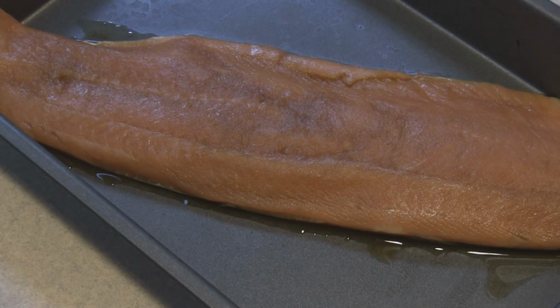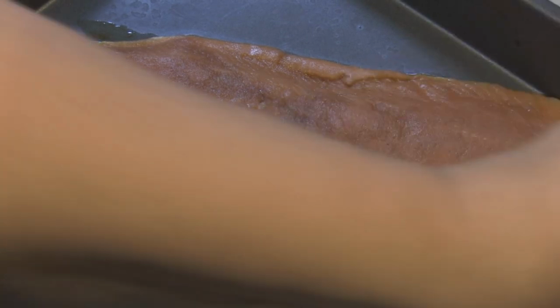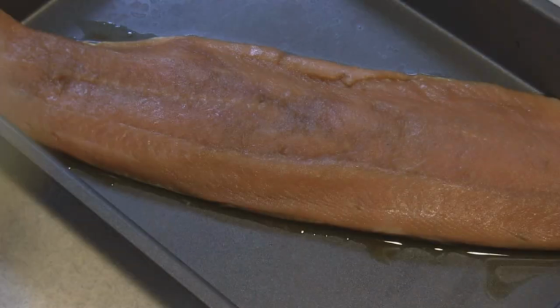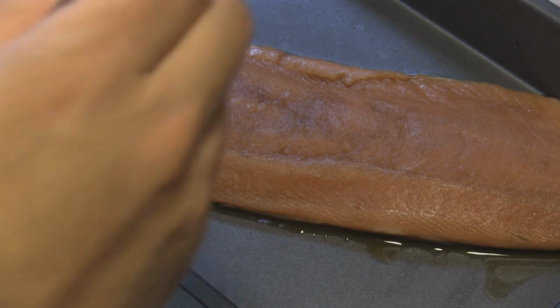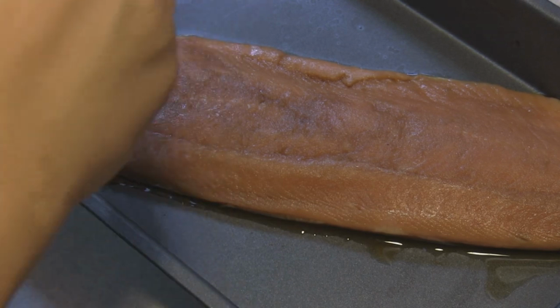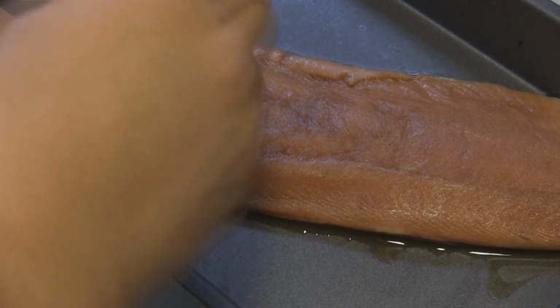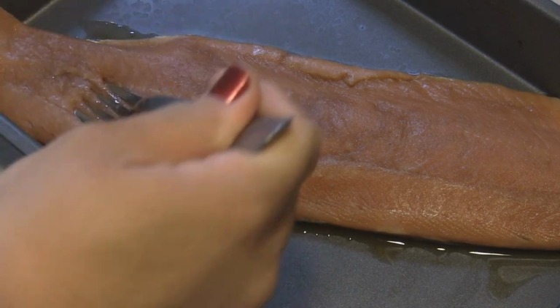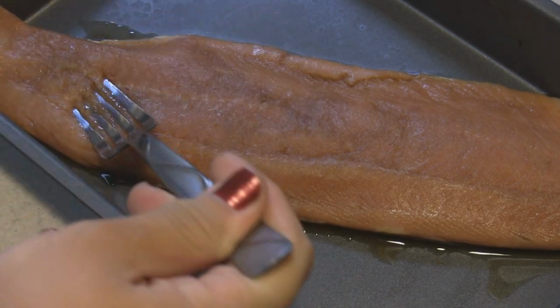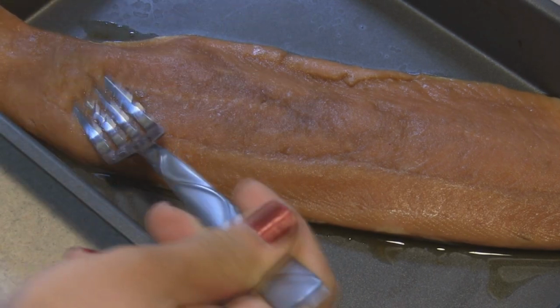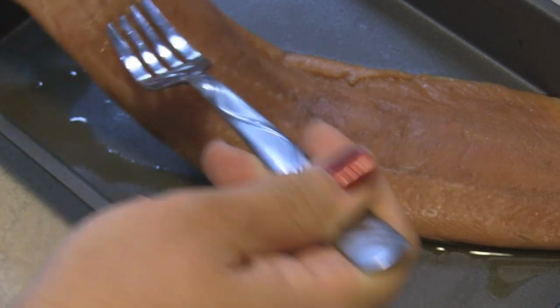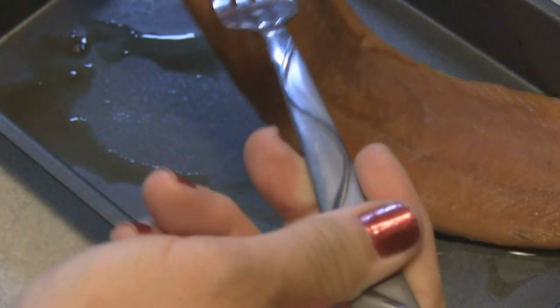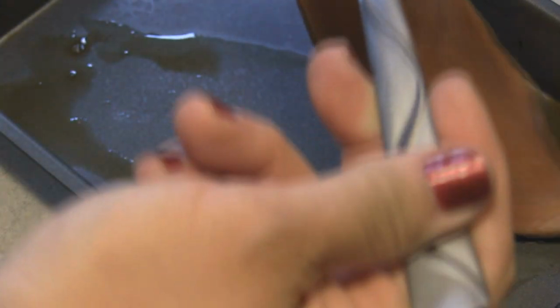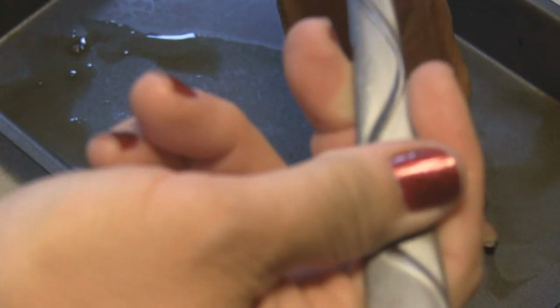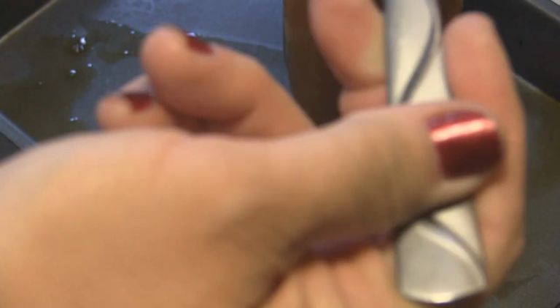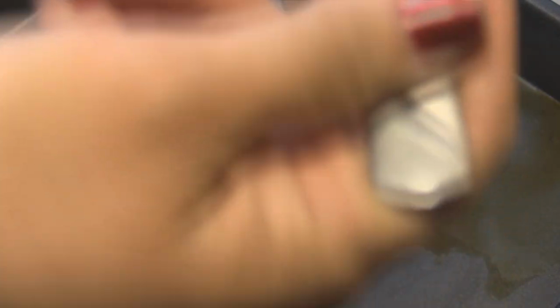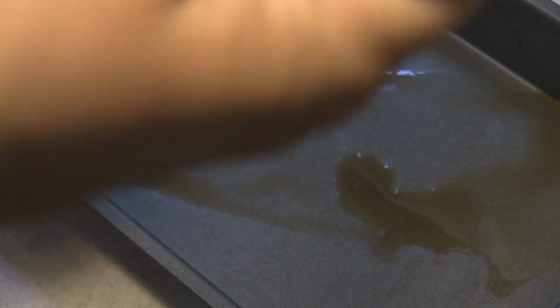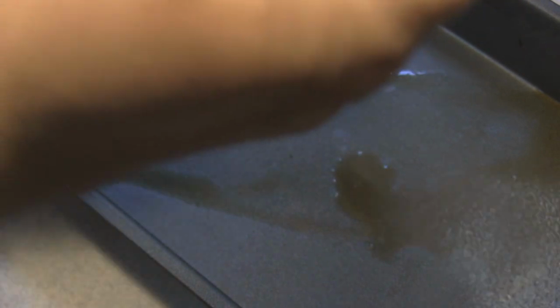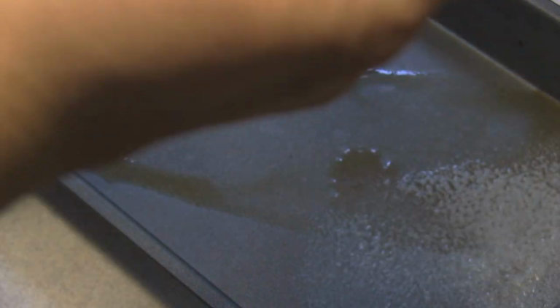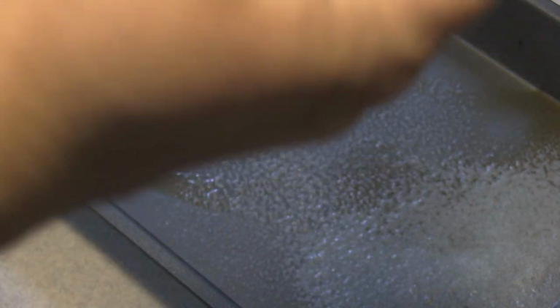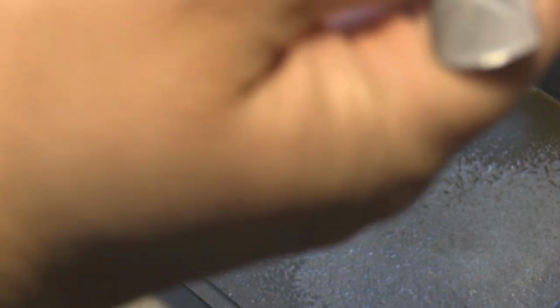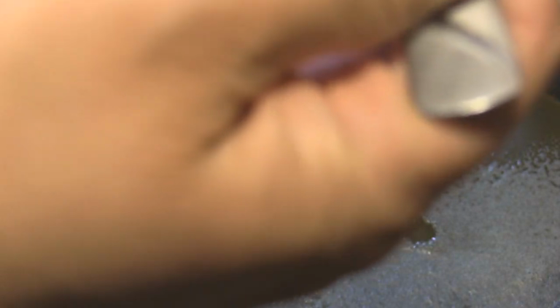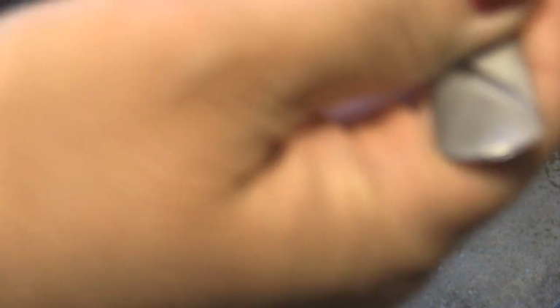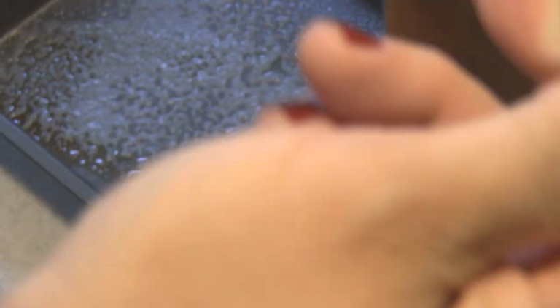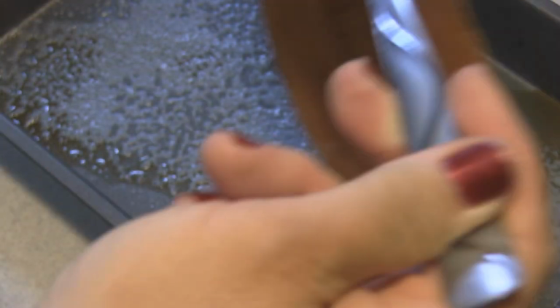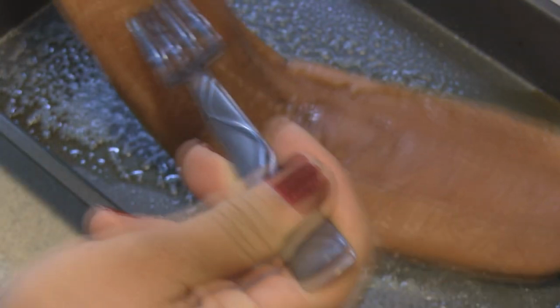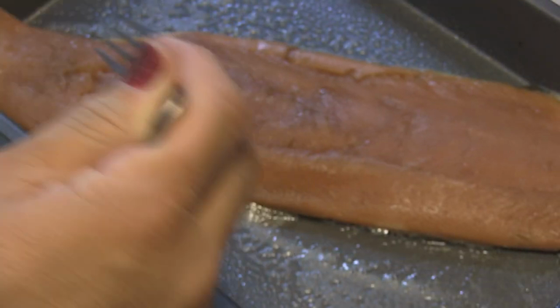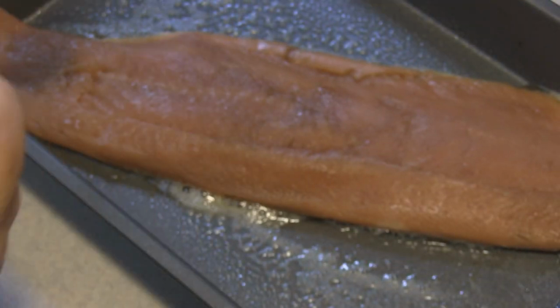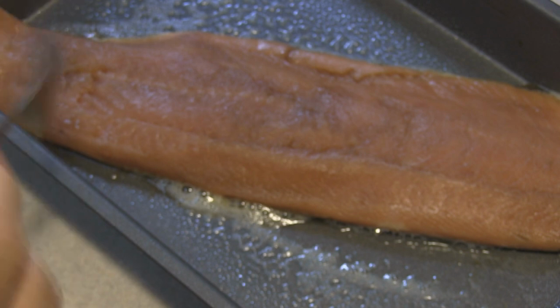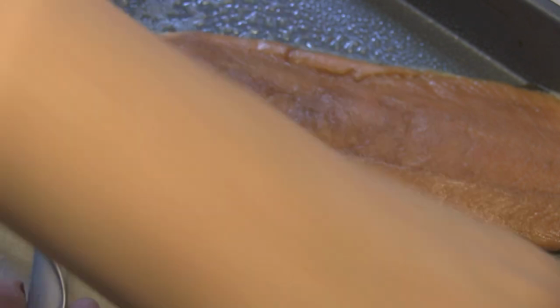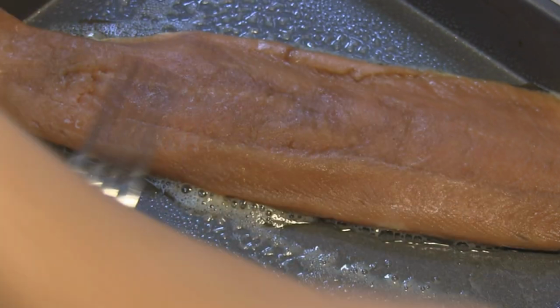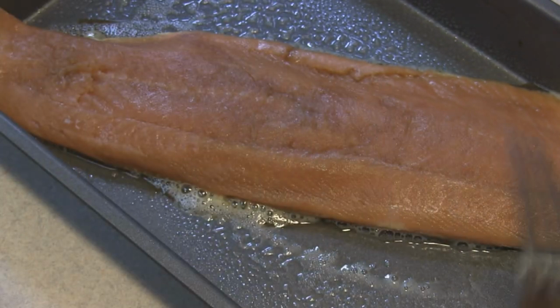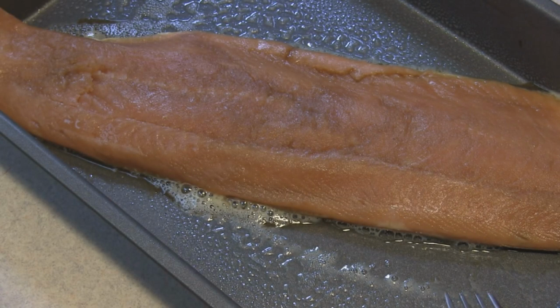We're back. I soaked this in the pan that's actually going to go into the oven, but you want to go ahead and spray your pan down. Now, slap that baby back in there.